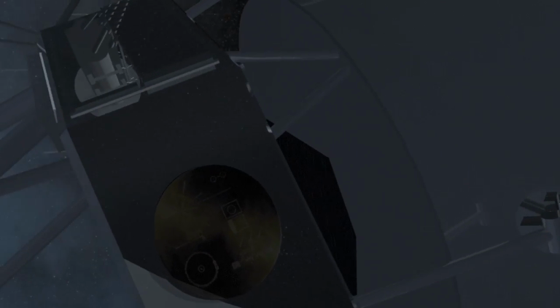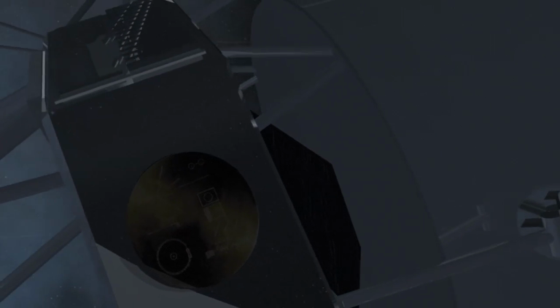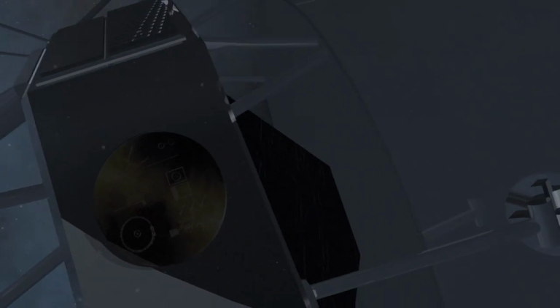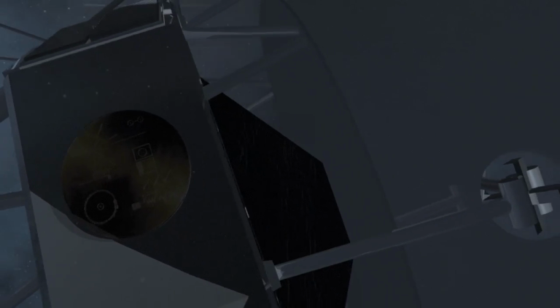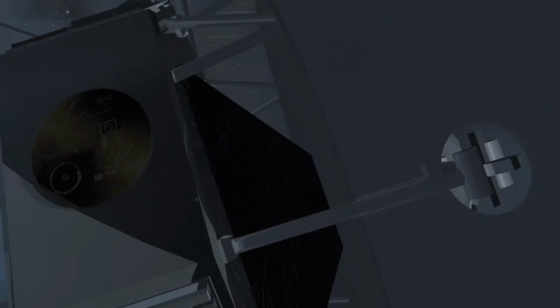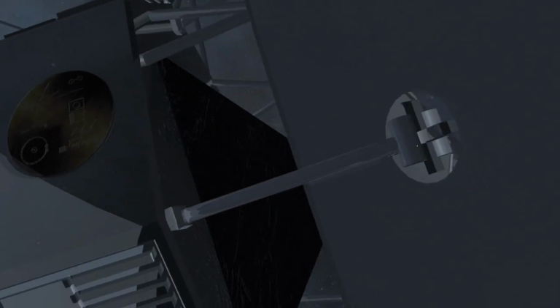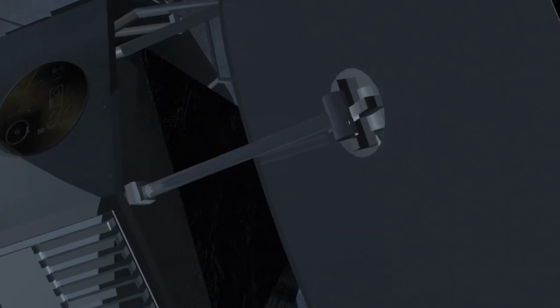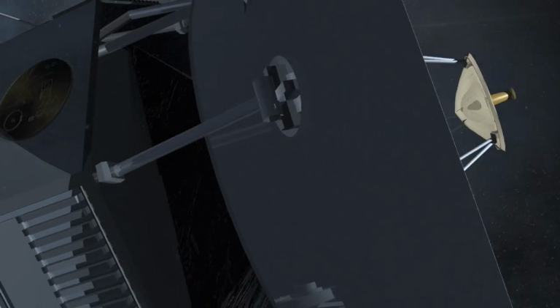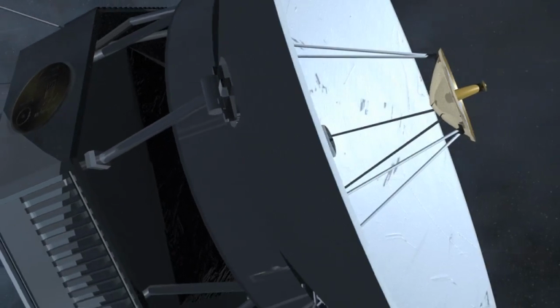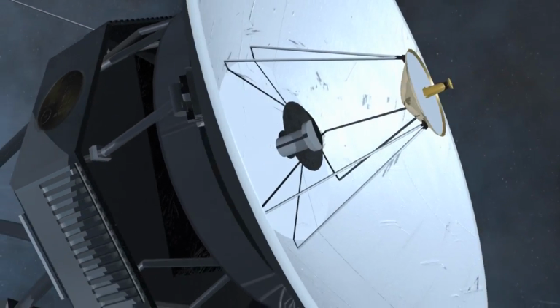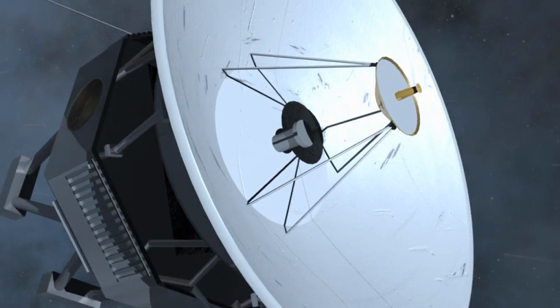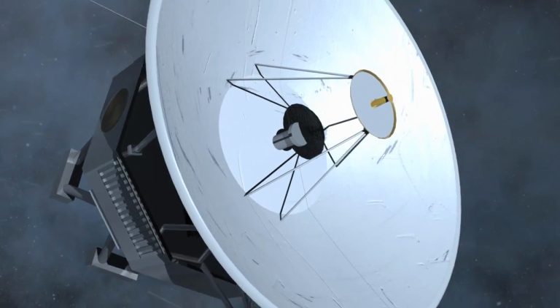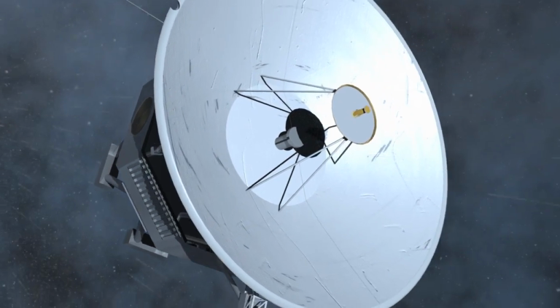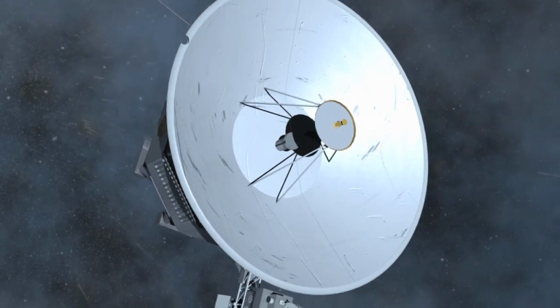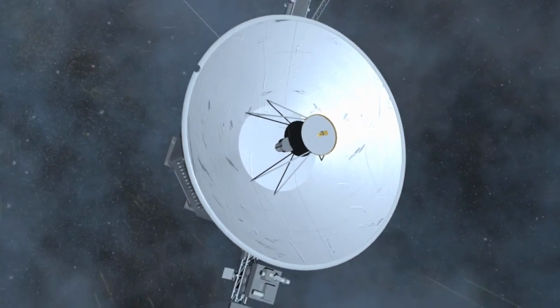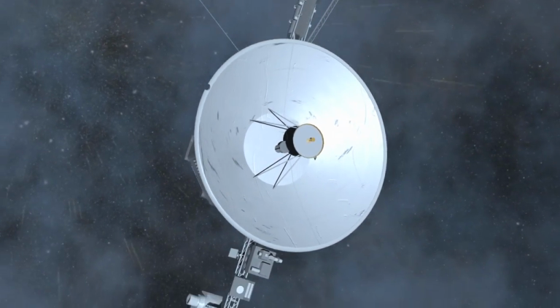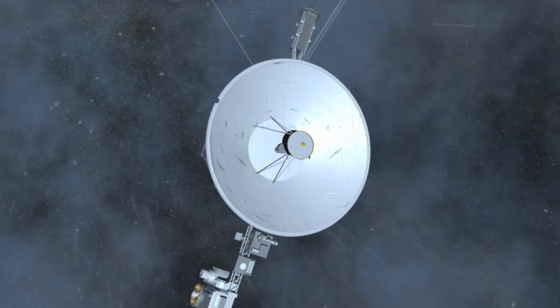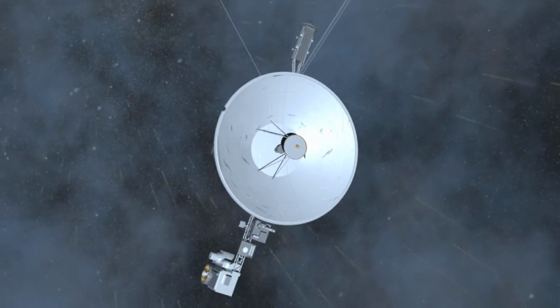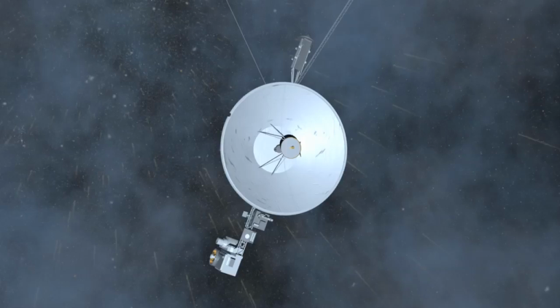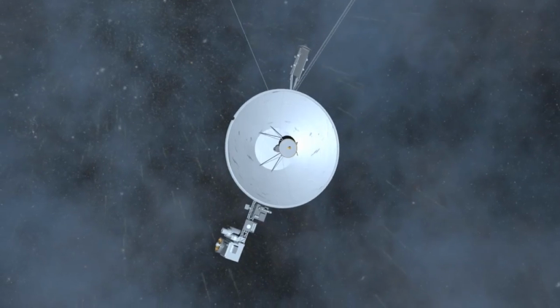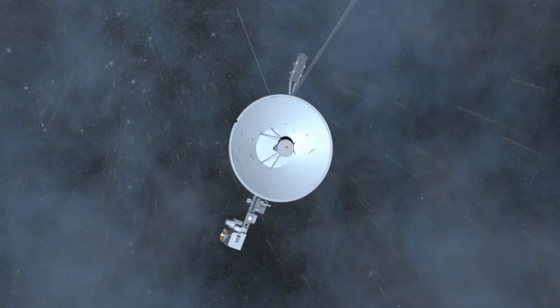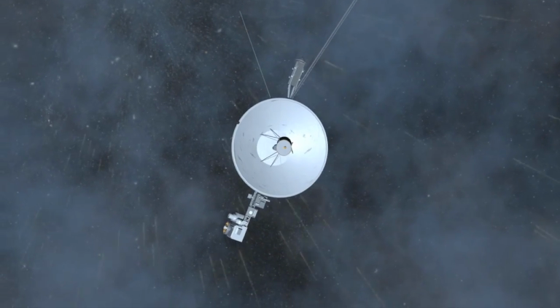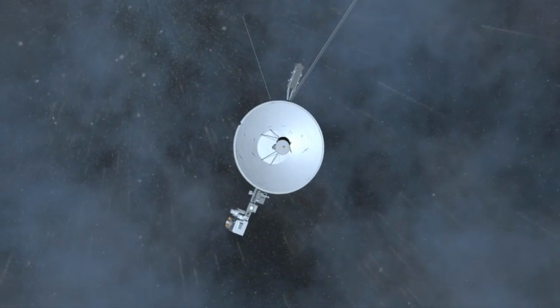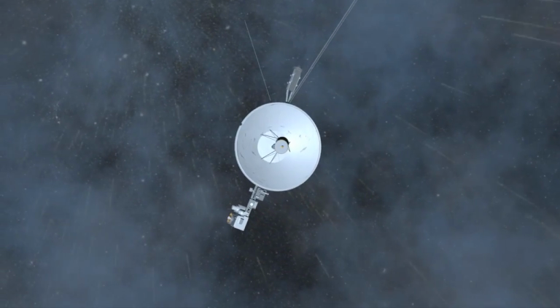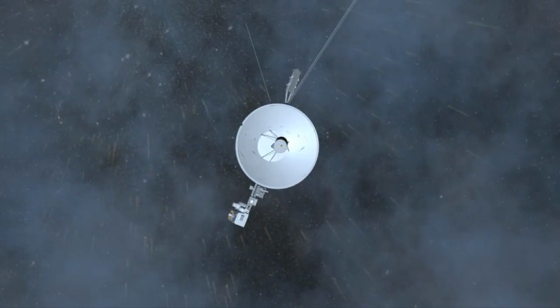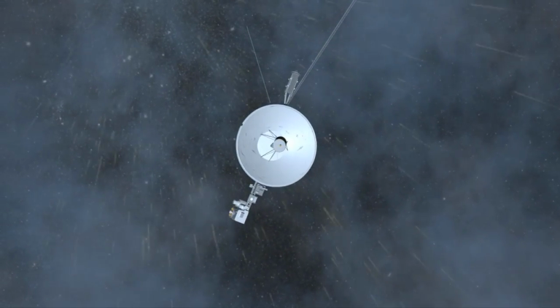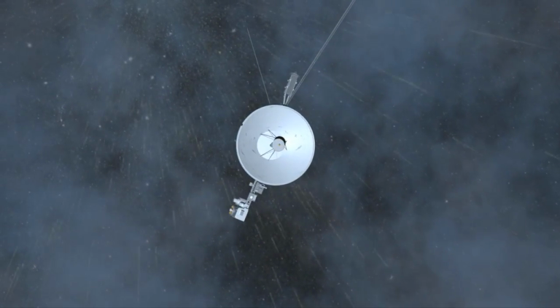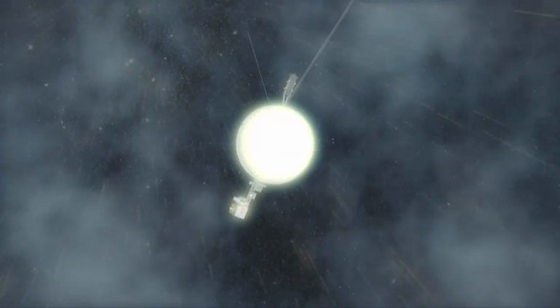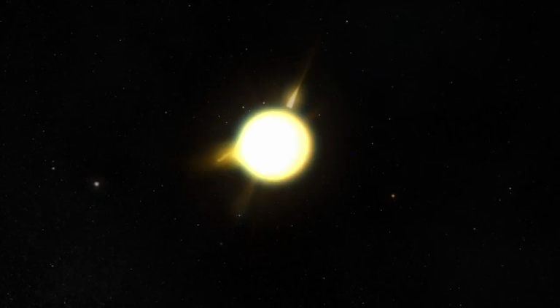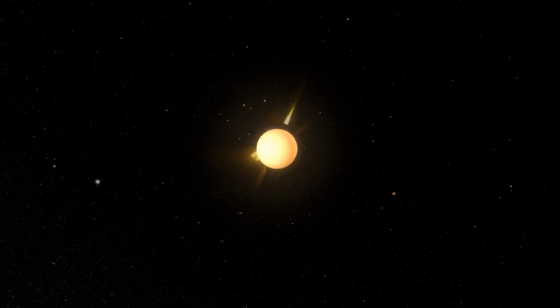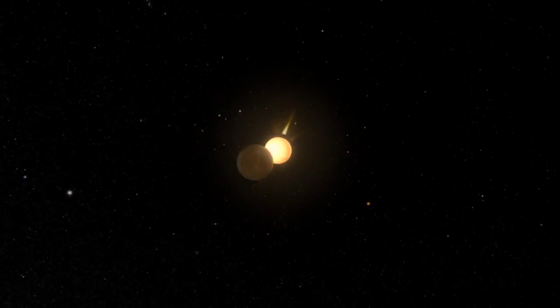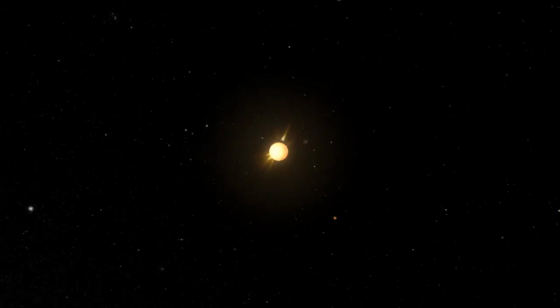The two Voyager spacecraft have been traveling away from Earth for more than 33 years, and they are finally in the outer edge of the solar system. This boundary is marked by the outer reaches of the Sun's magnetic field and solar wind, which form an enormous expanse called the heliosphere.